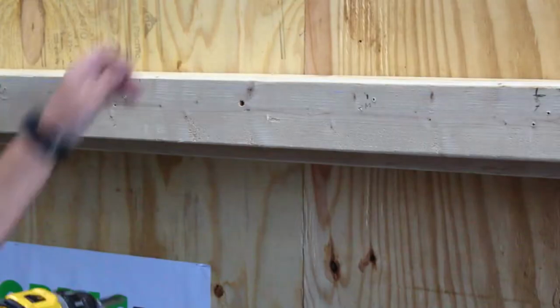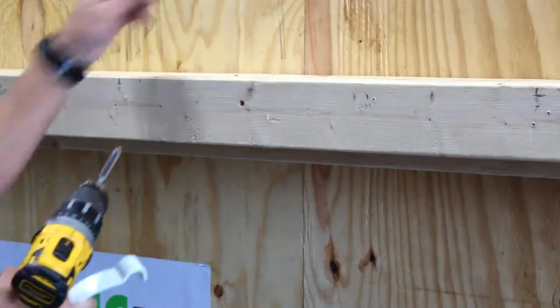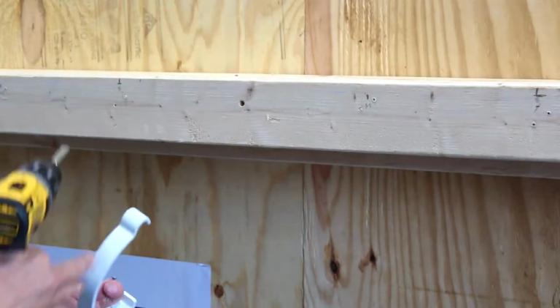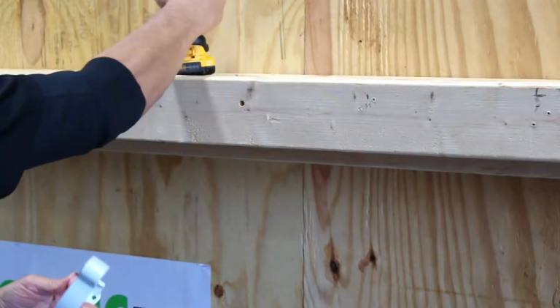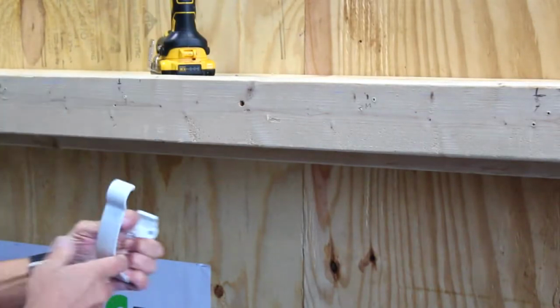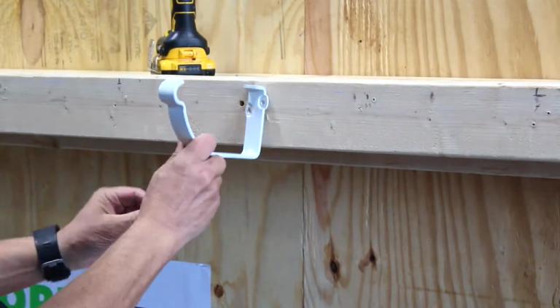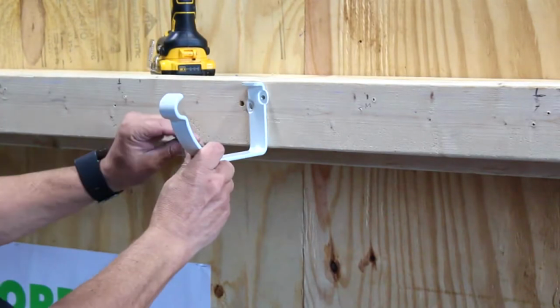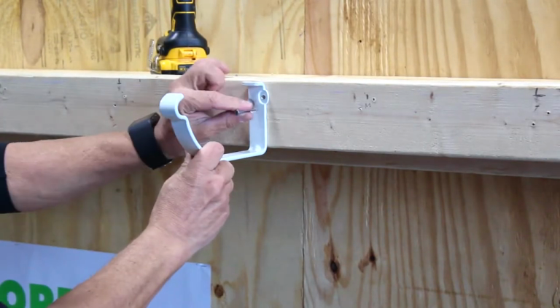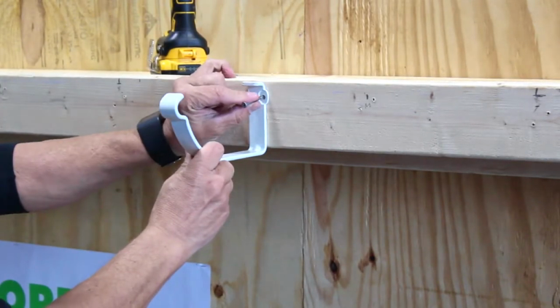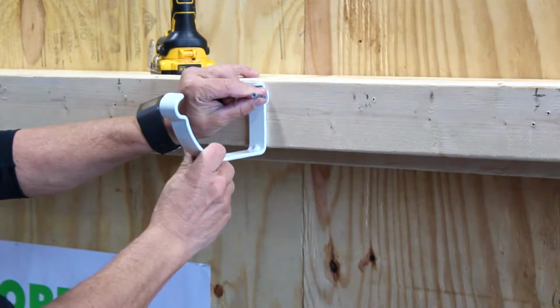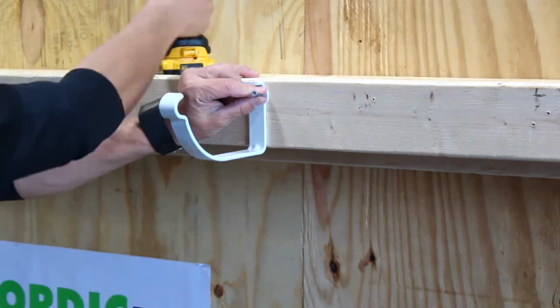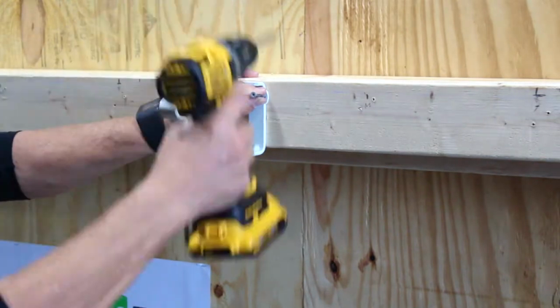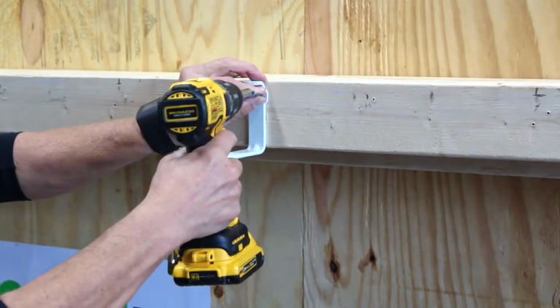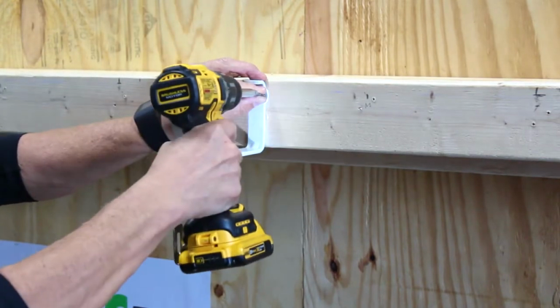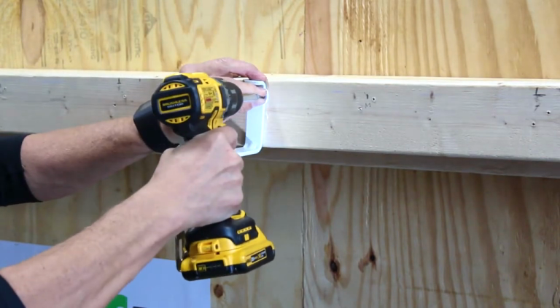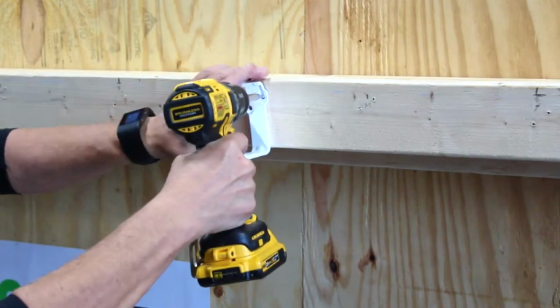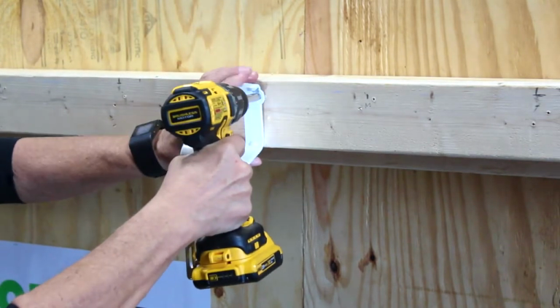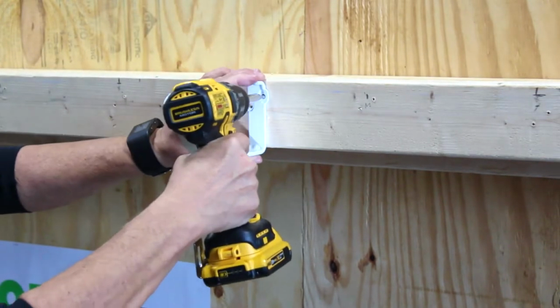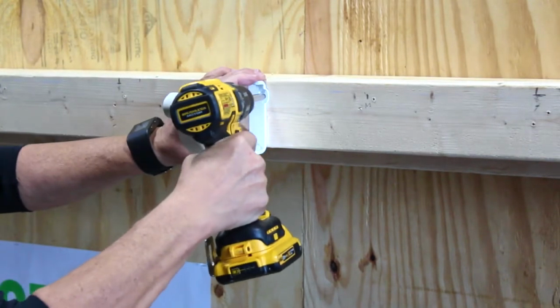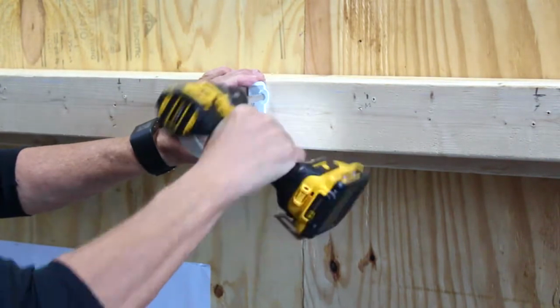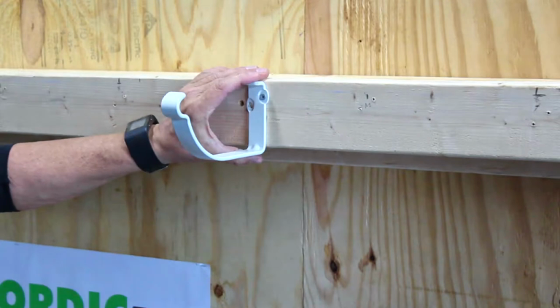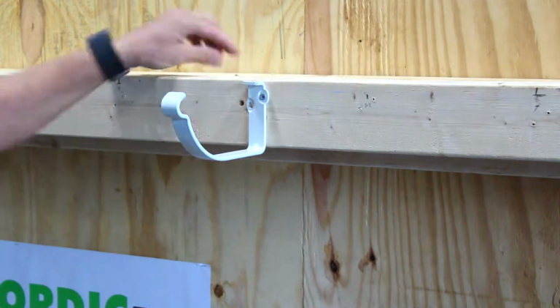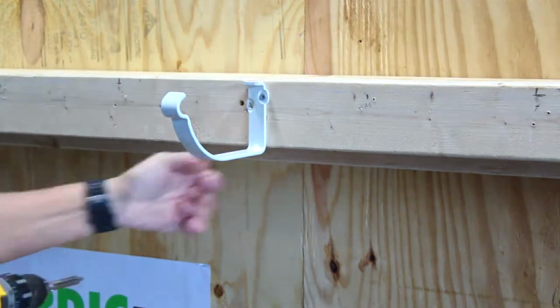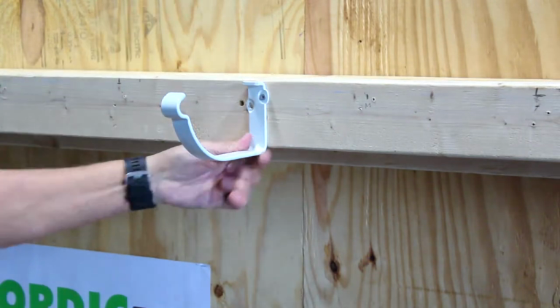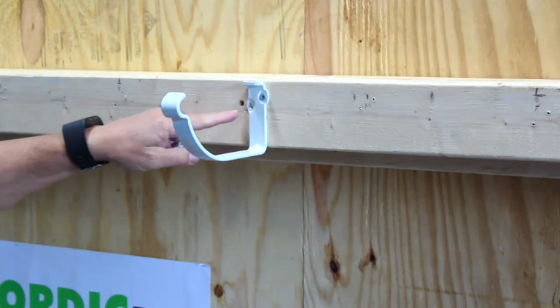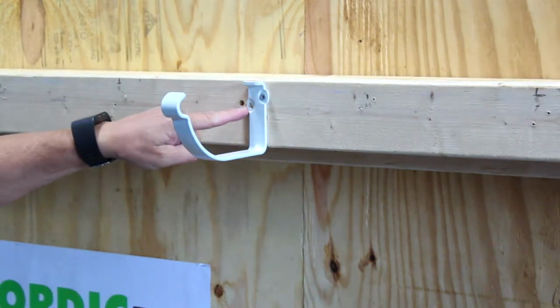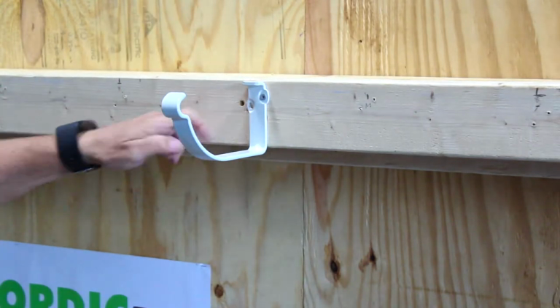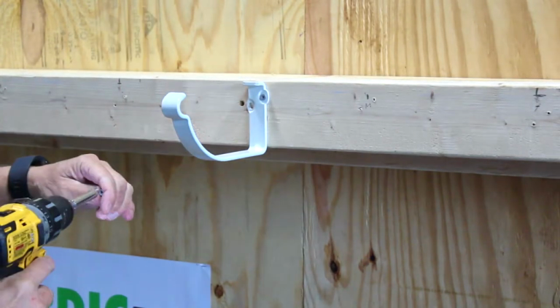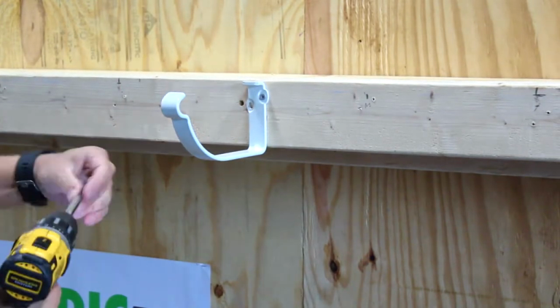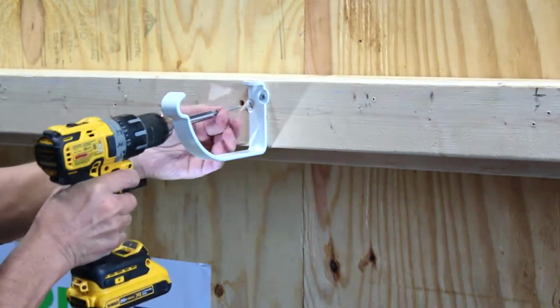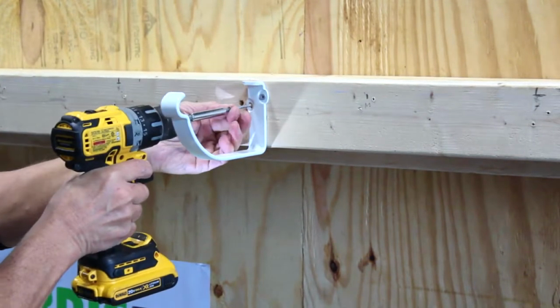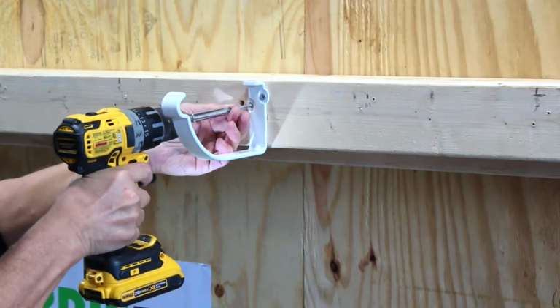The self-locking Fesha hanger has two holes for installation. You start with the top right hole which is round, and the bottom left hole is oval, and that allows you to adjust the hanger to get a great installation every time.